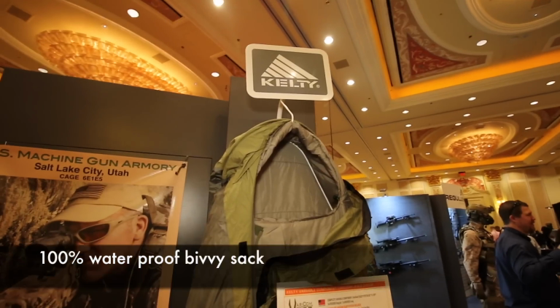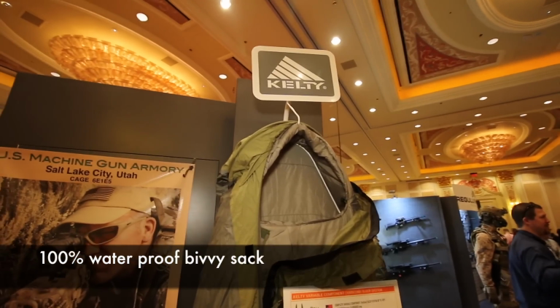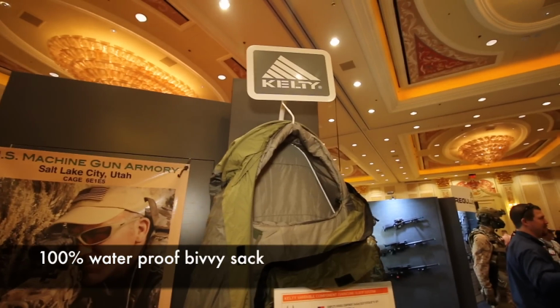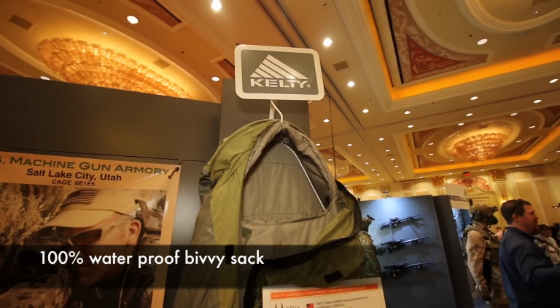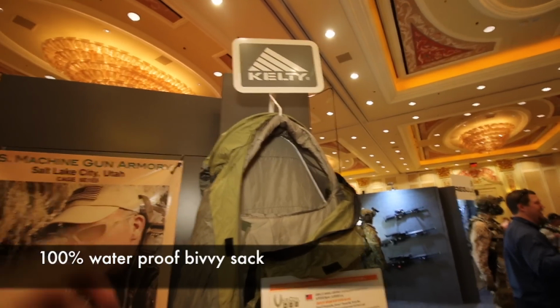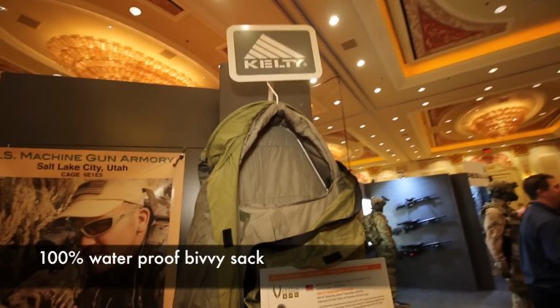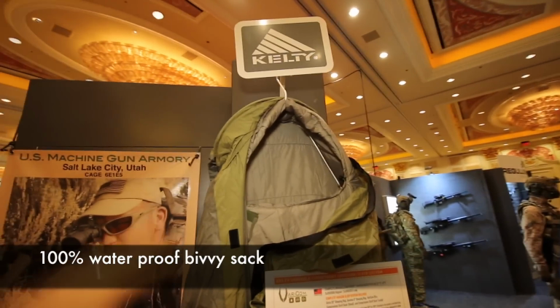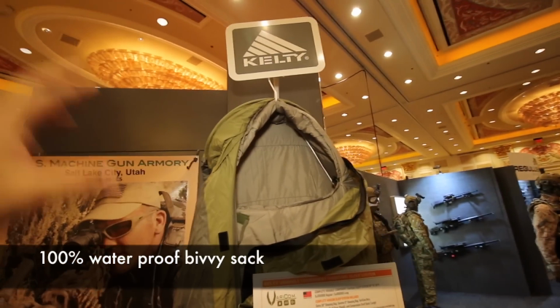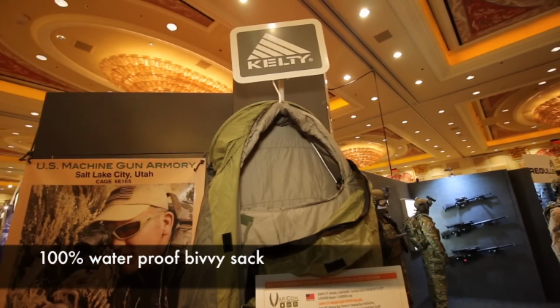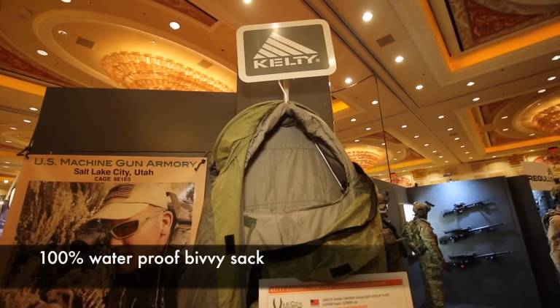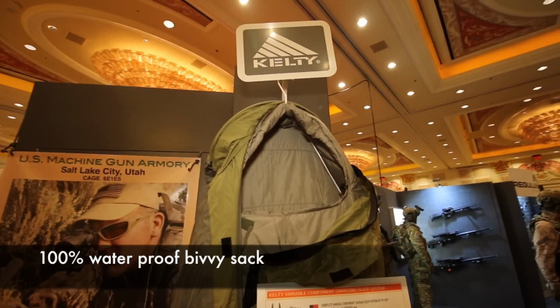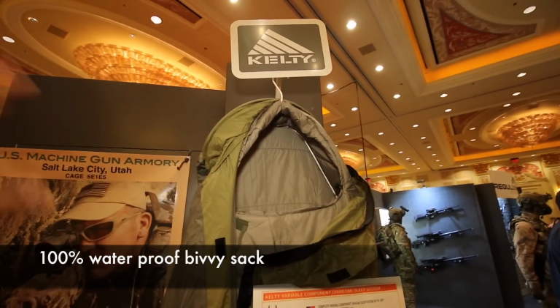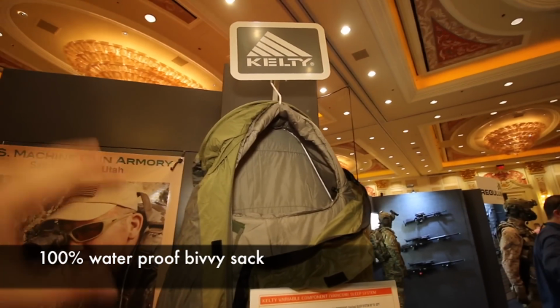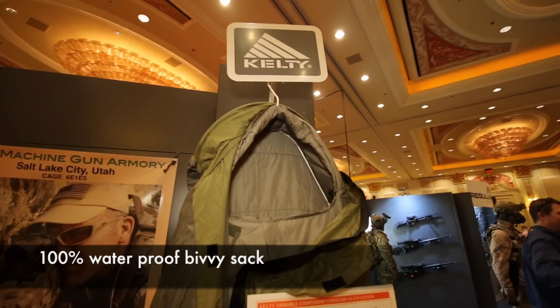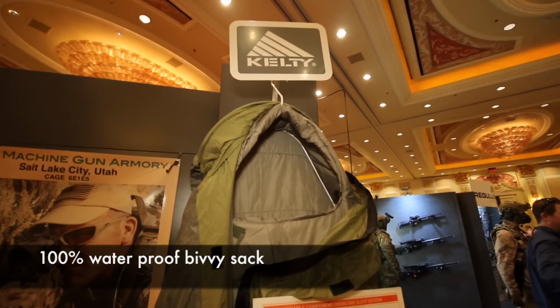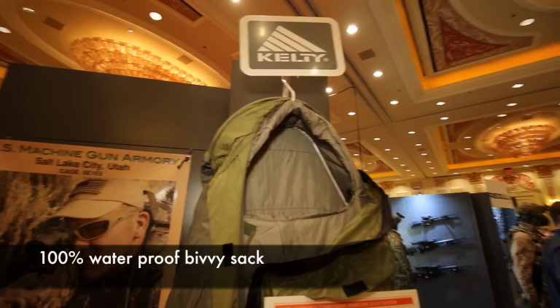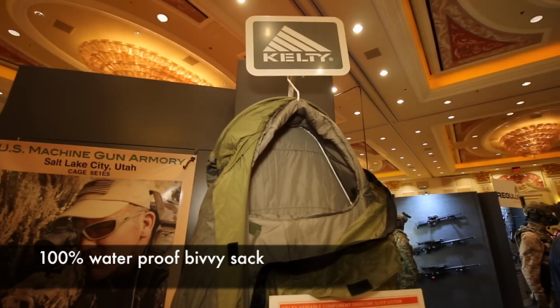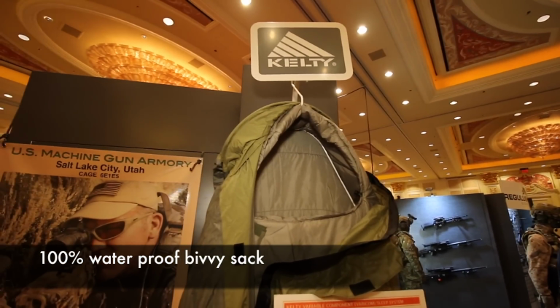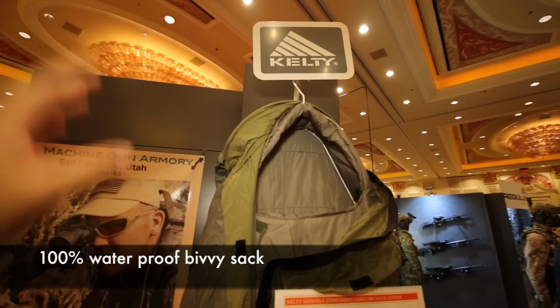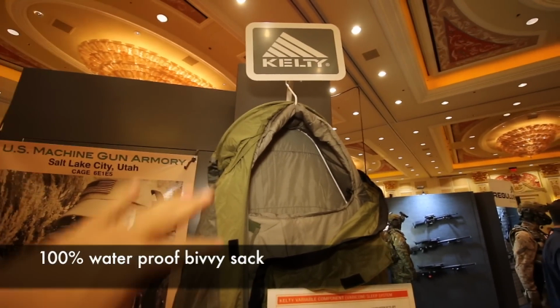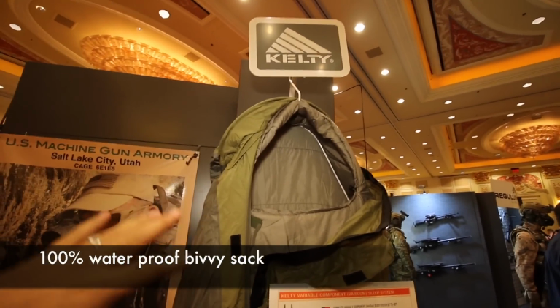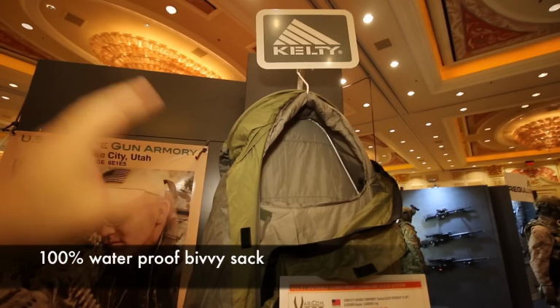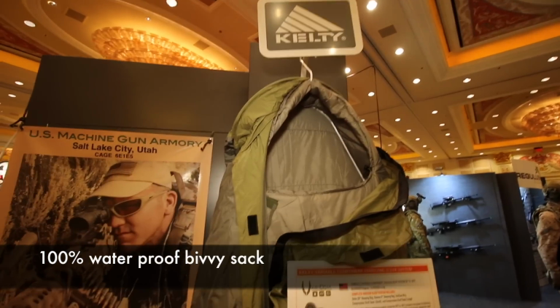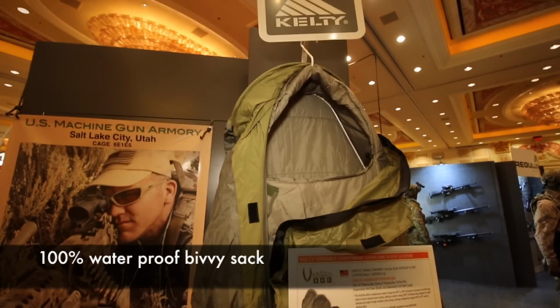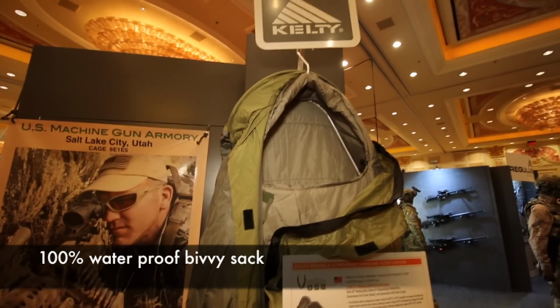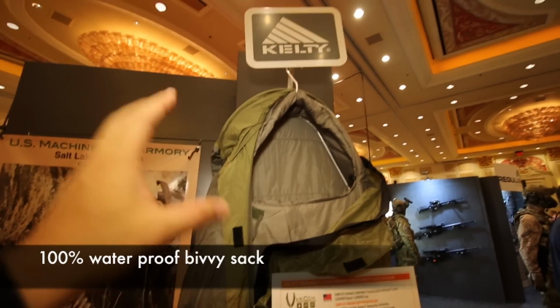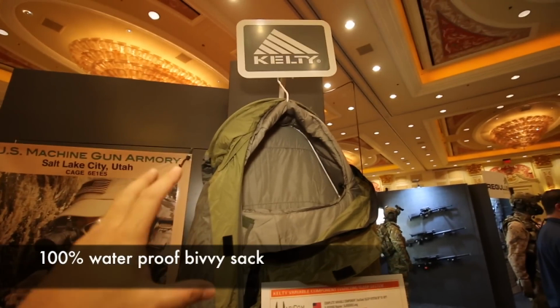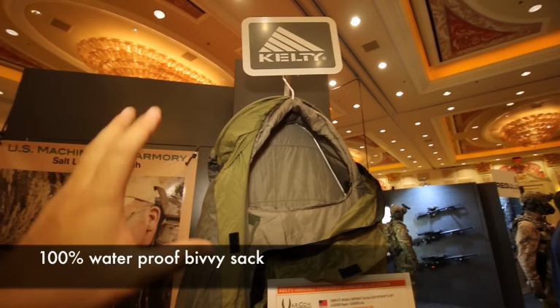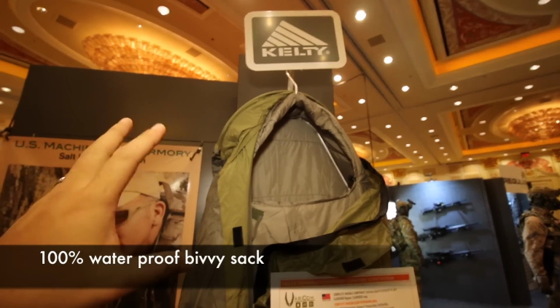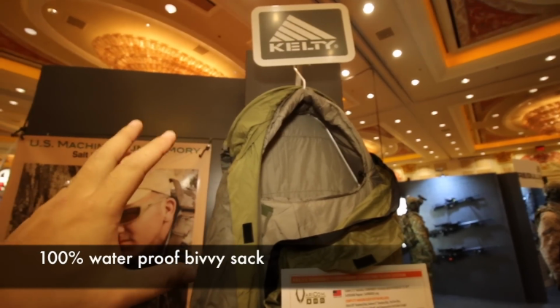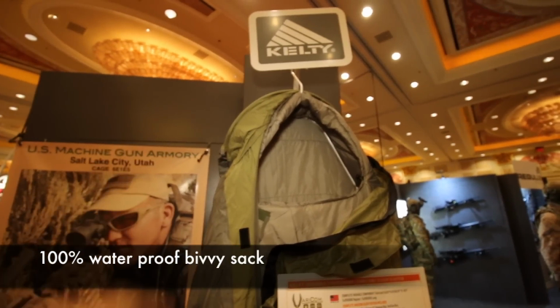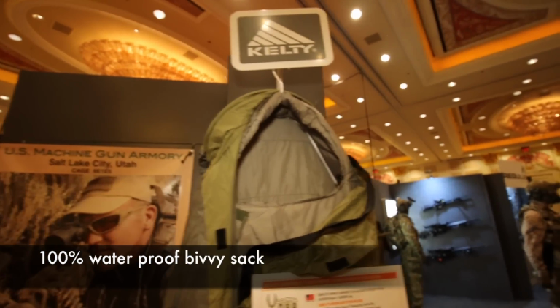One of the other nice things about this is it's 100% waterproof. So if you get stuck in a rainstorm, you'll stay dry in this thing — you'll be like a little cocoon, nice and dry and warm.